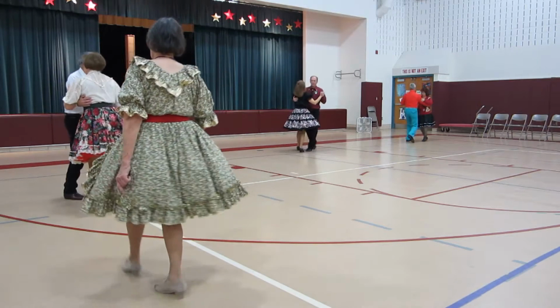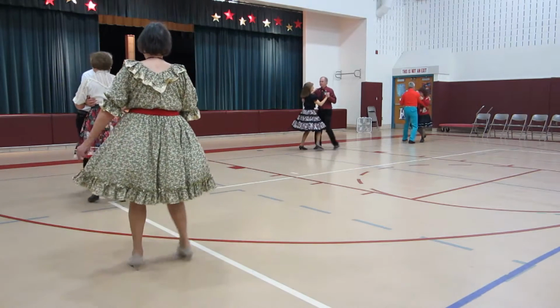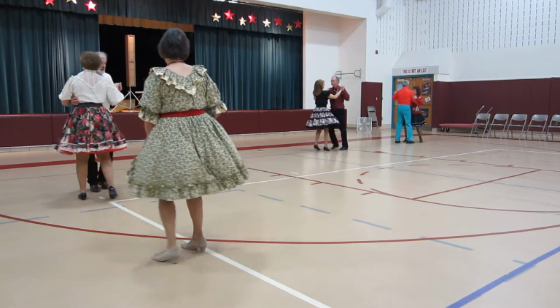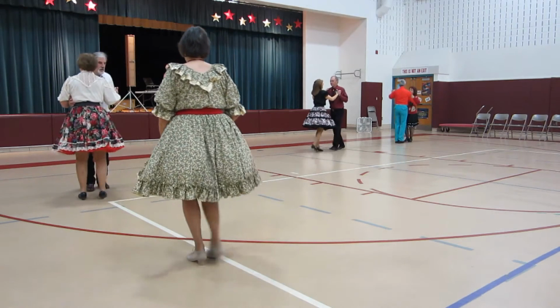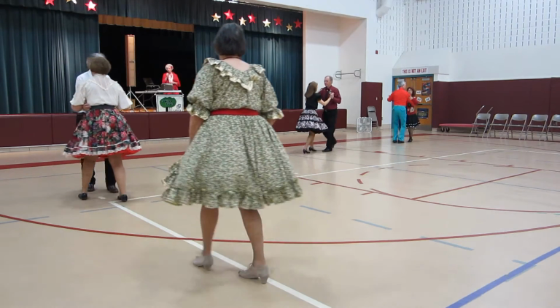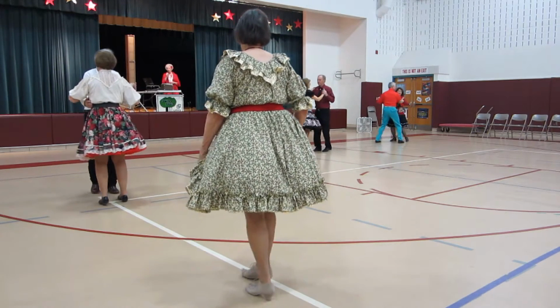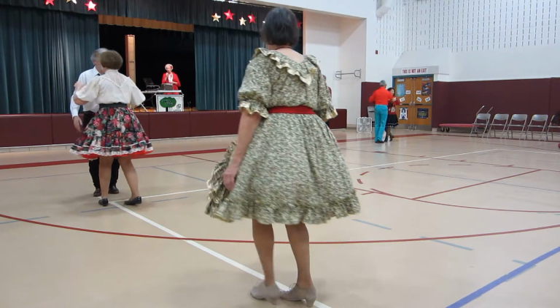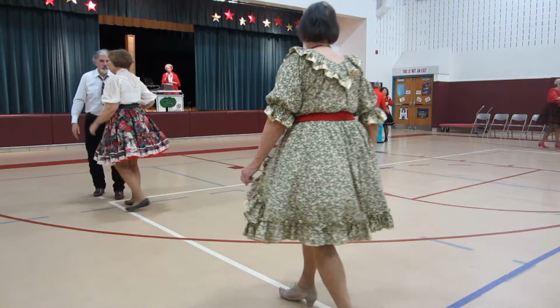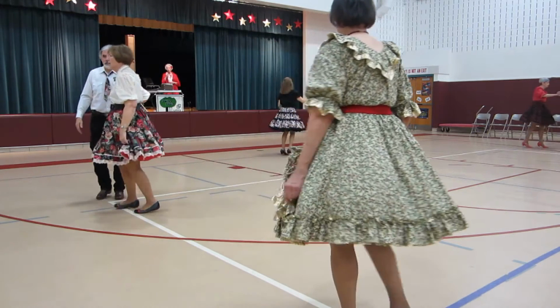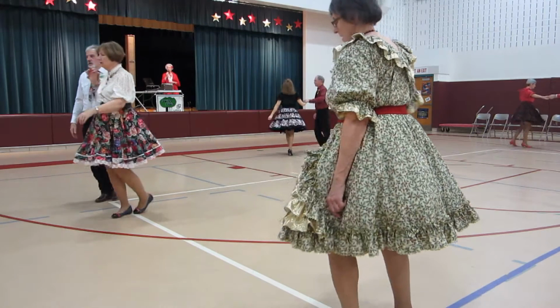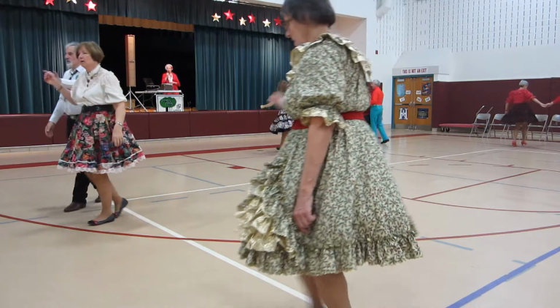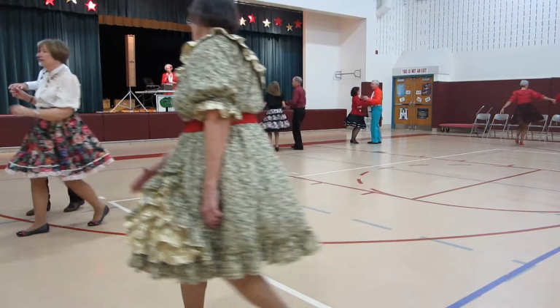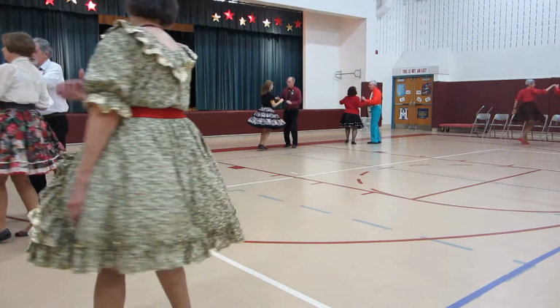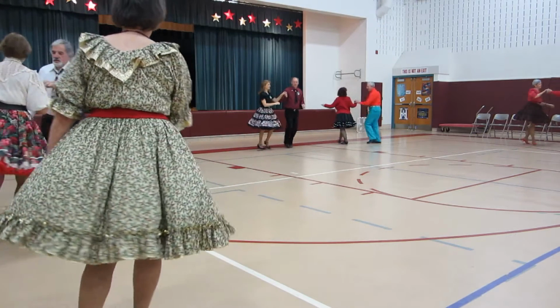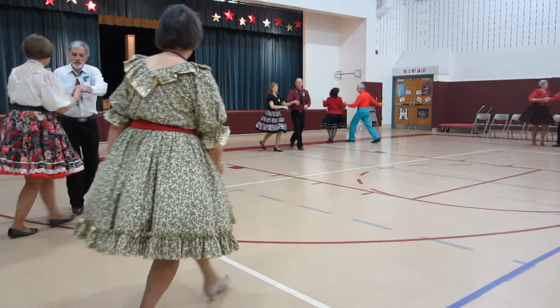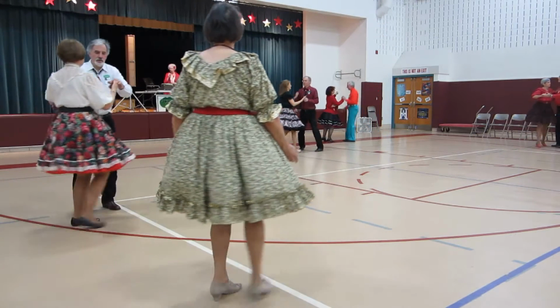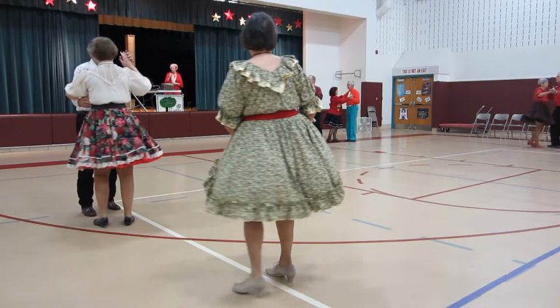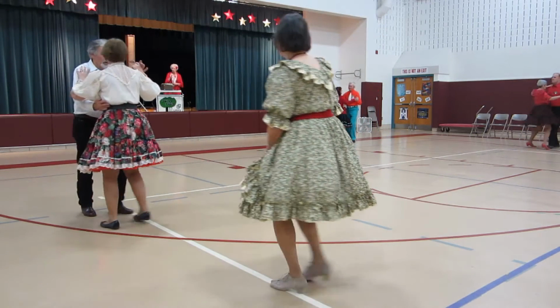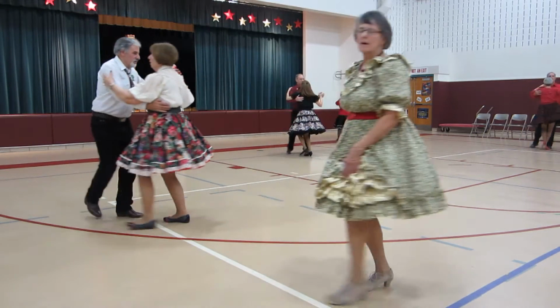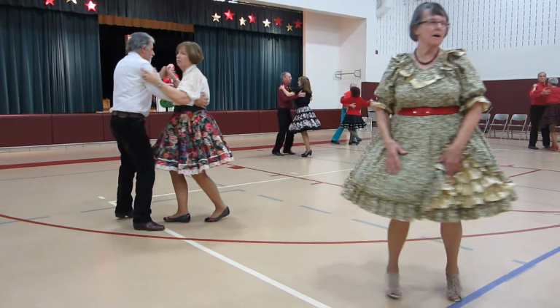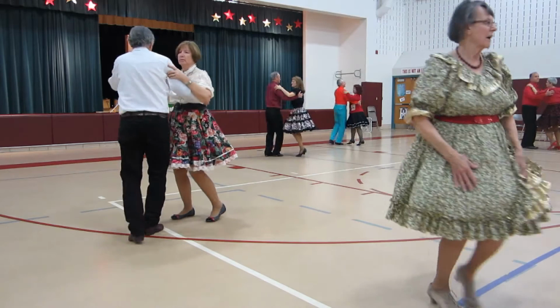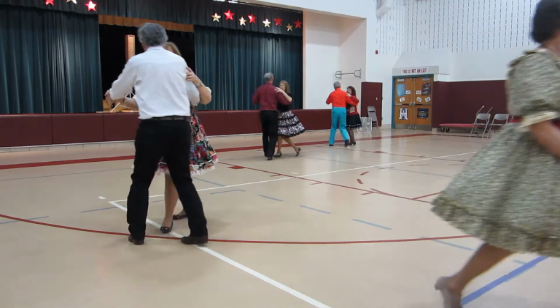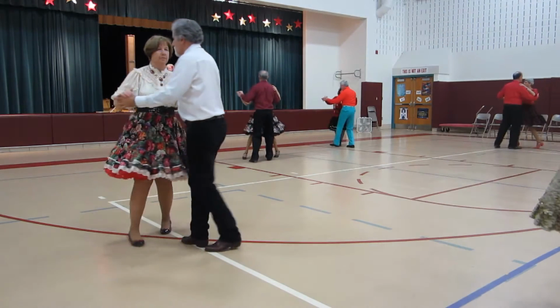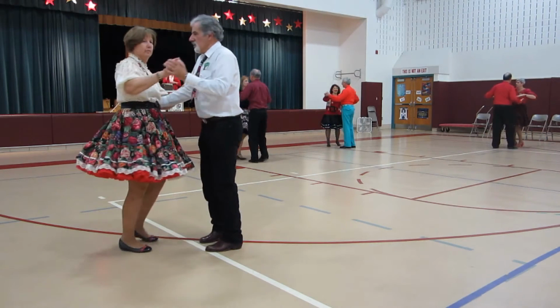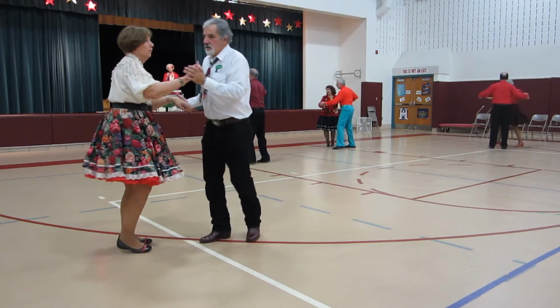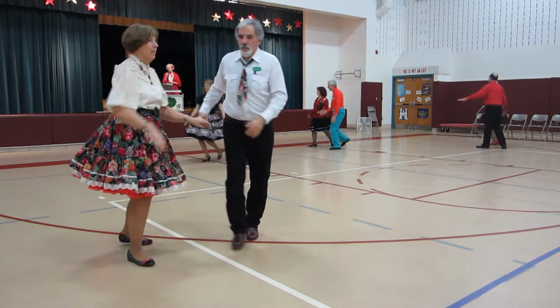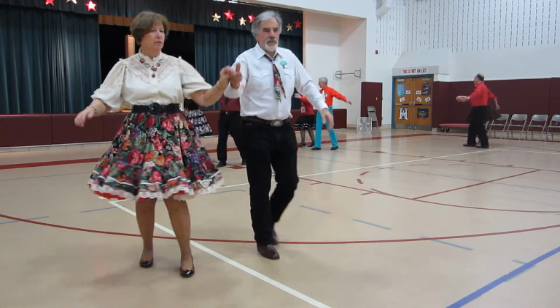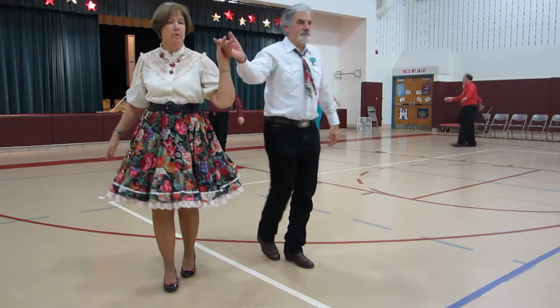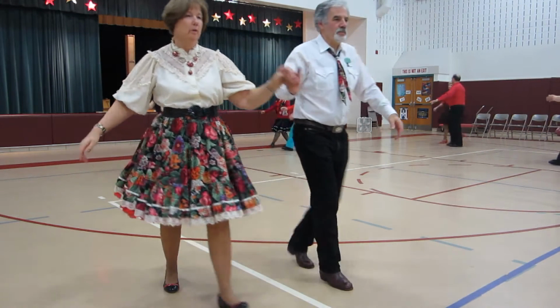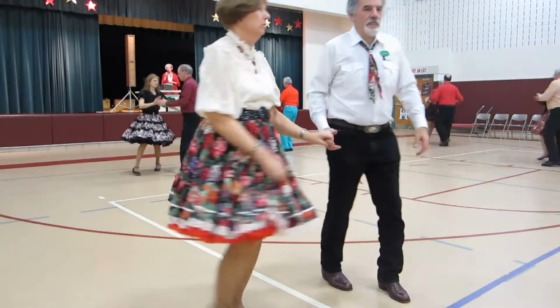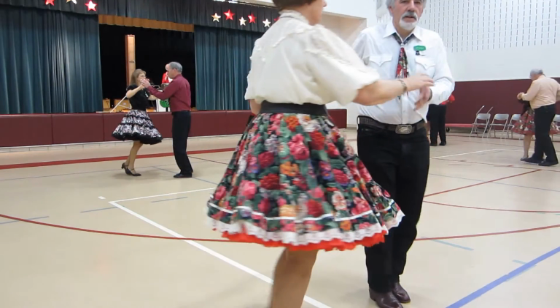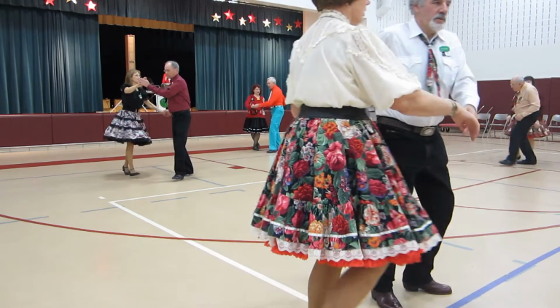Half a box back. Forward, waltz and drift apart. Twinkle out, twinkle to close, two left turns. Butterfly, waltz away, waltz together, circle chase to the center.